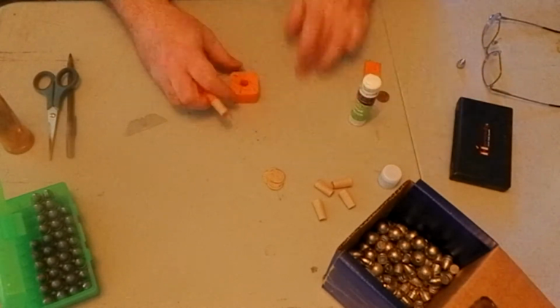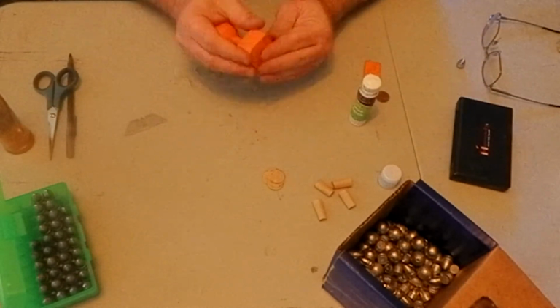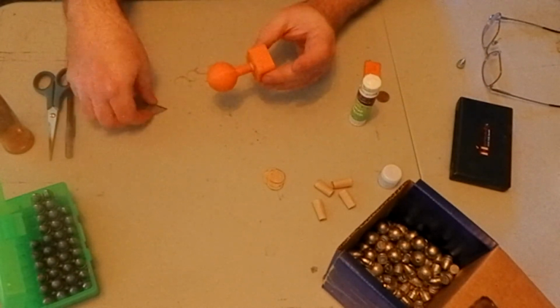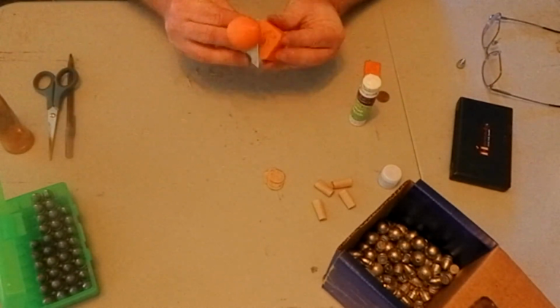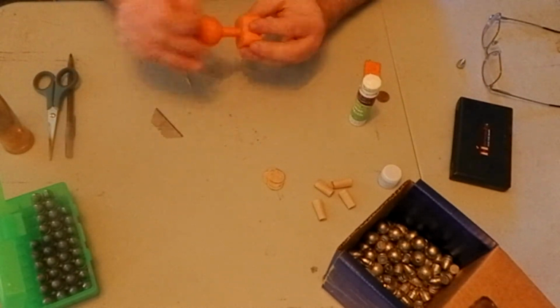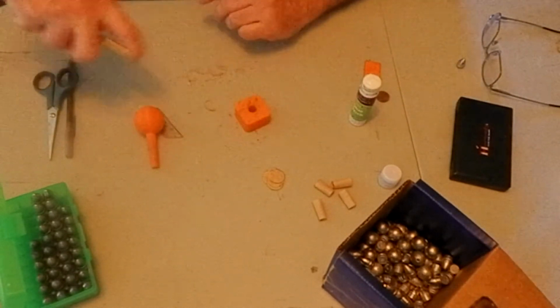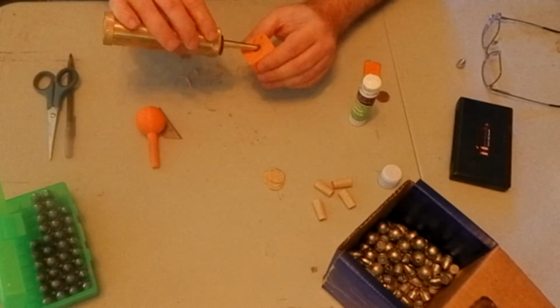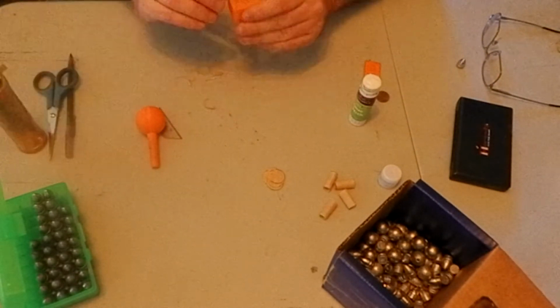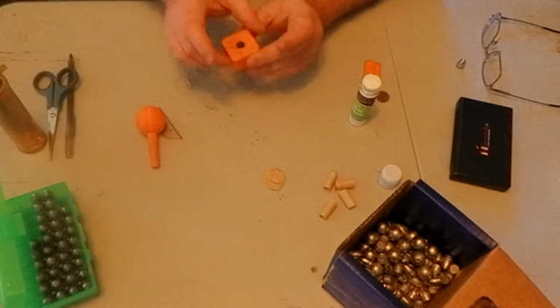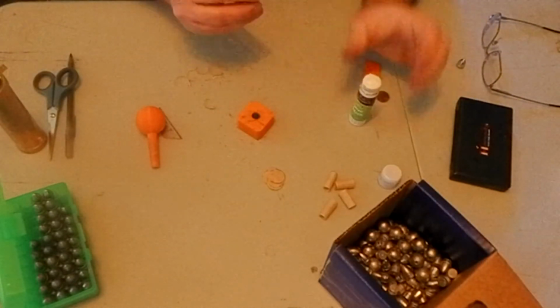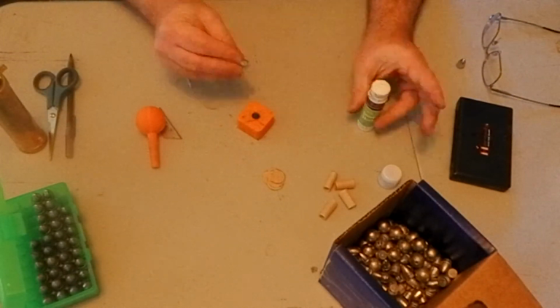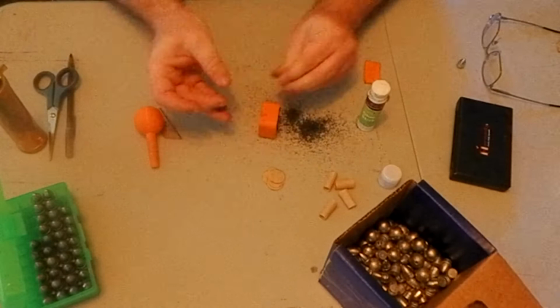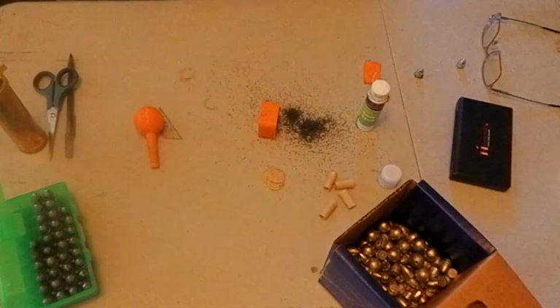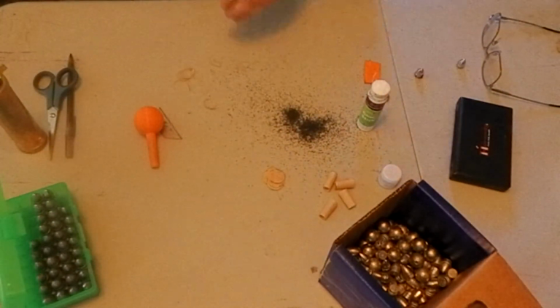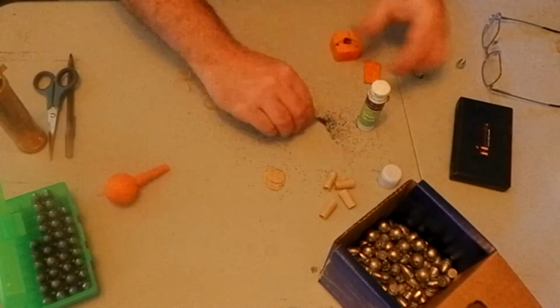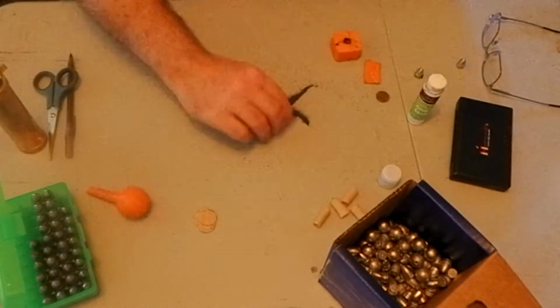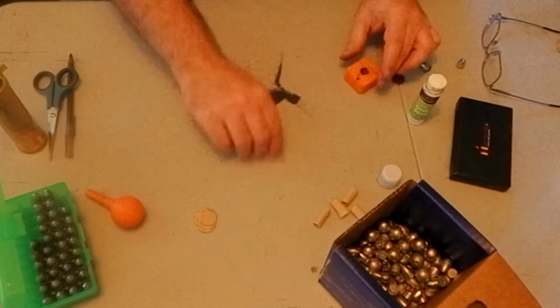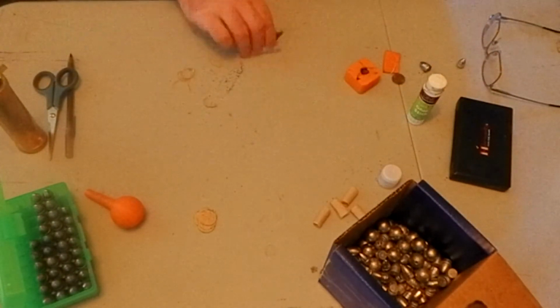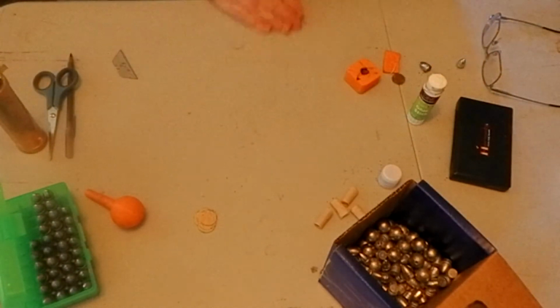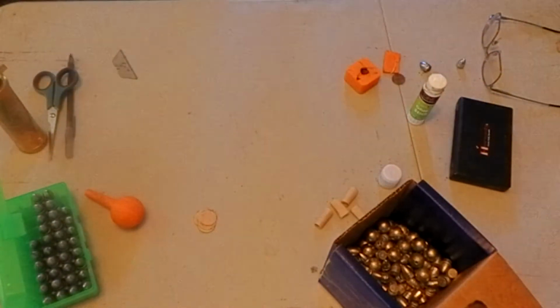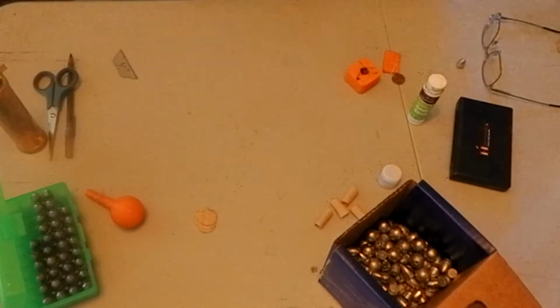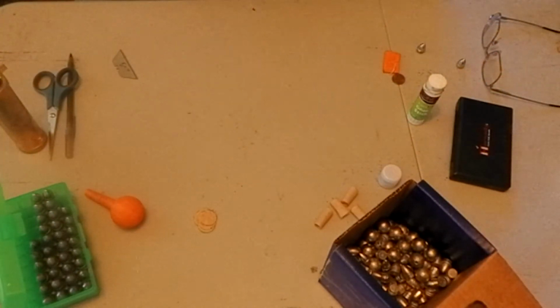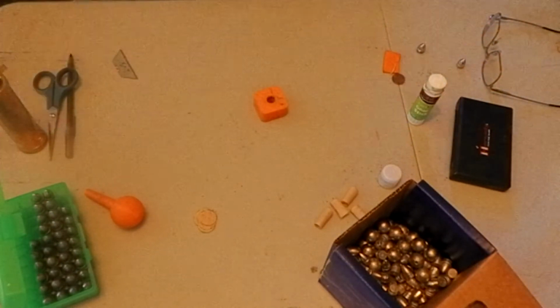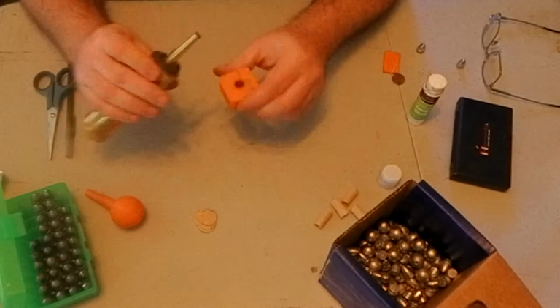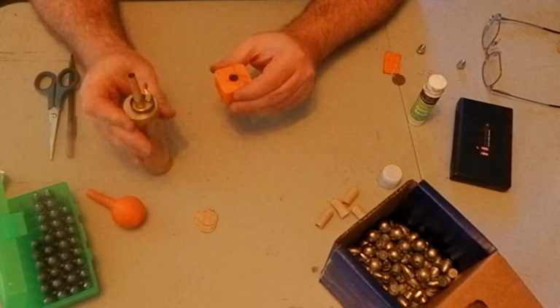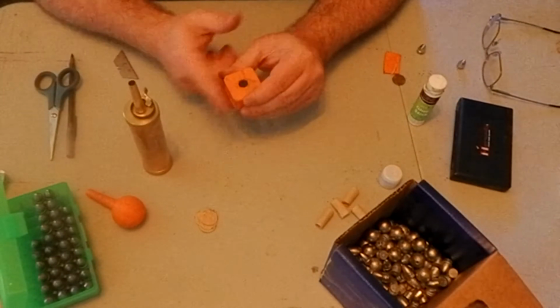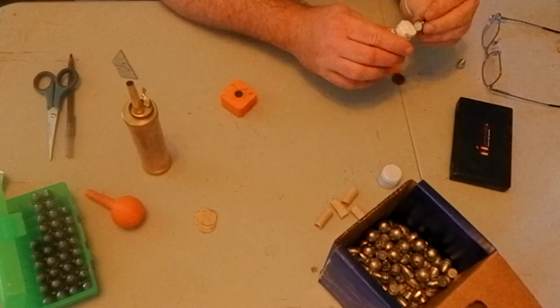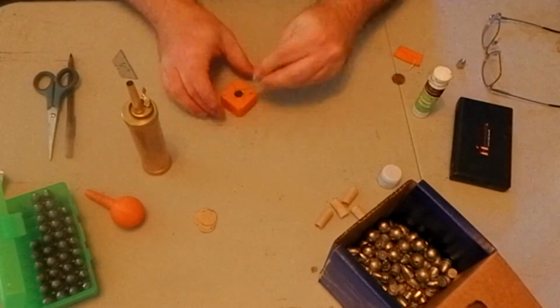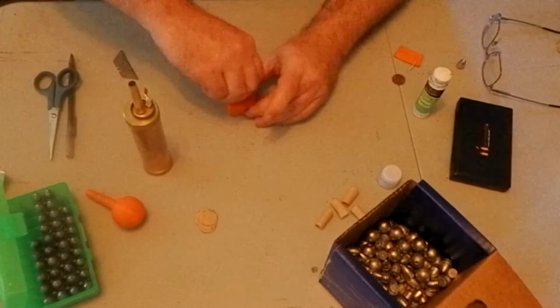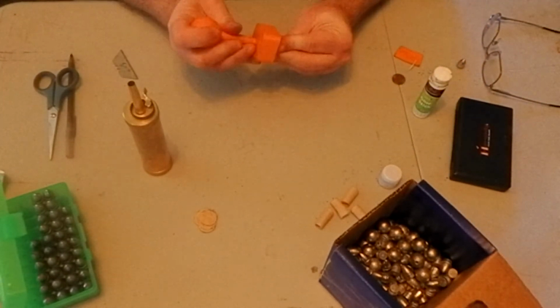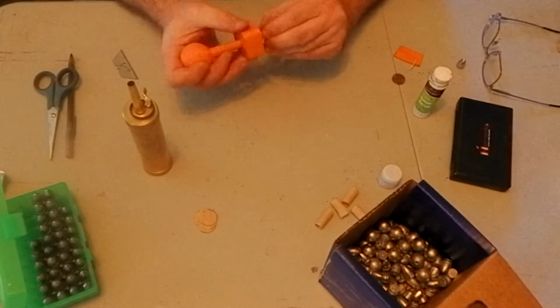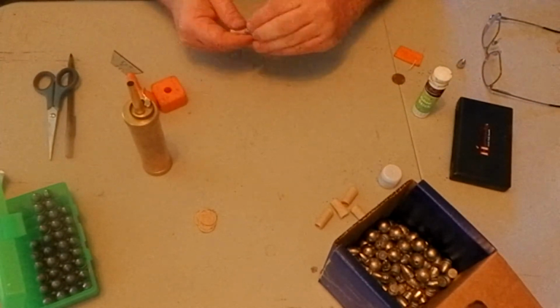You'll see in the video where I don't have a good hold on the bullet, and as I push it out the bullet comes loose and I spill the powder. That's a common error — you just clean up your mess and continue going.